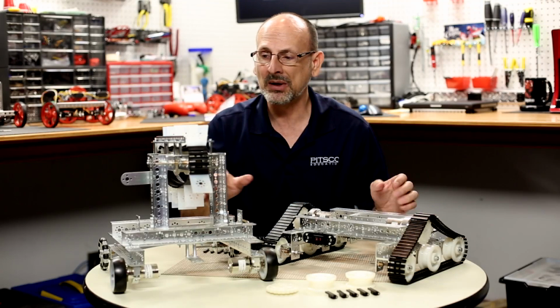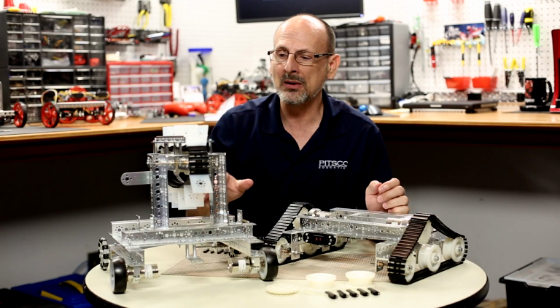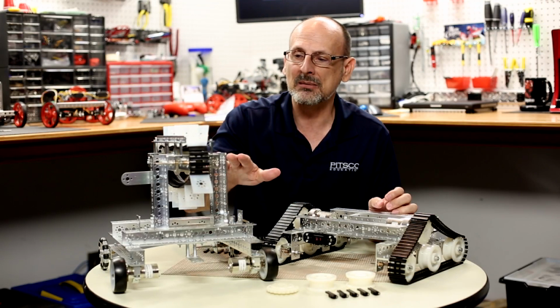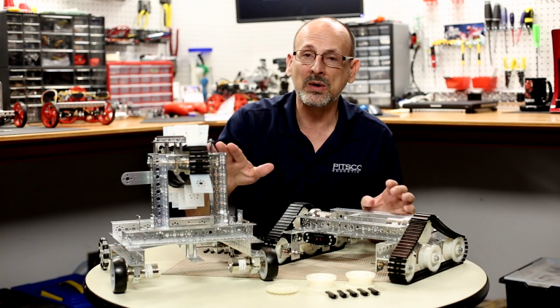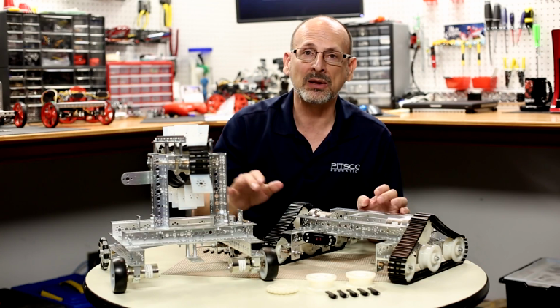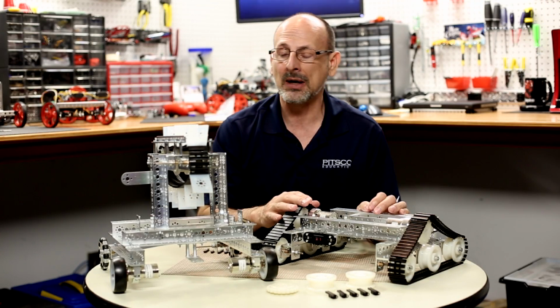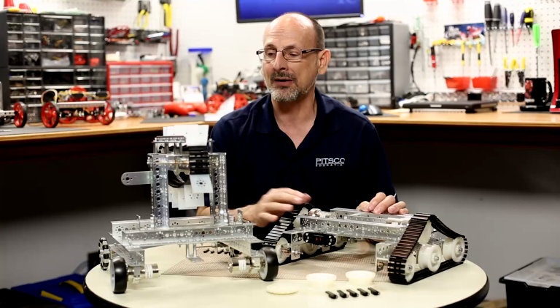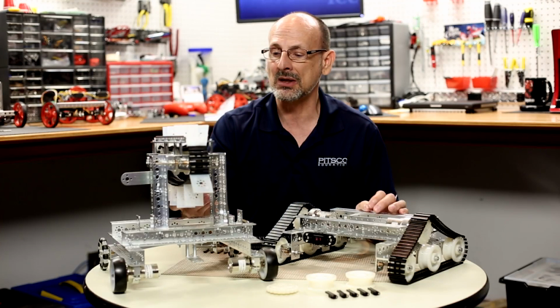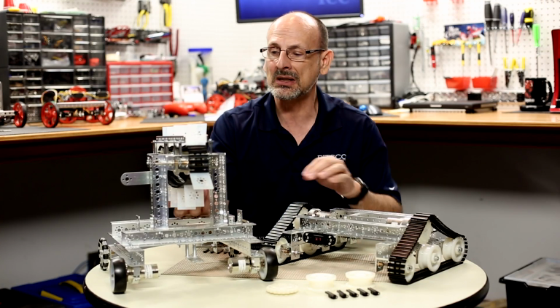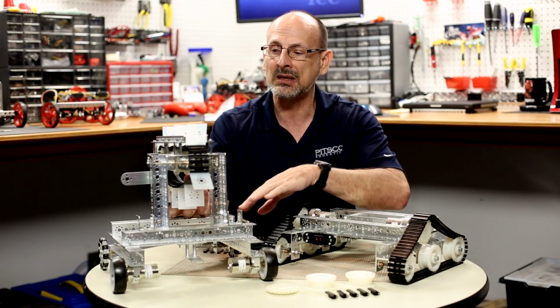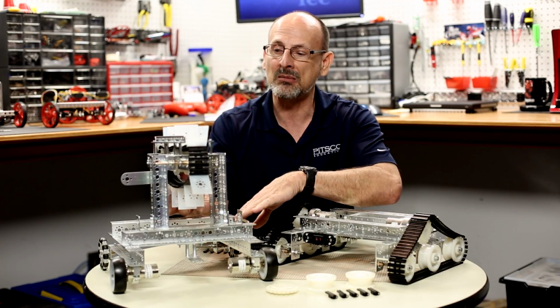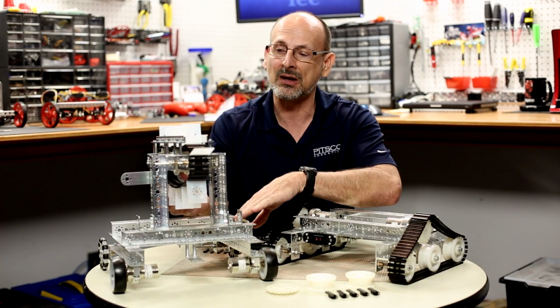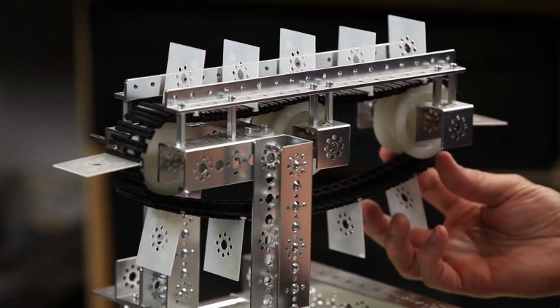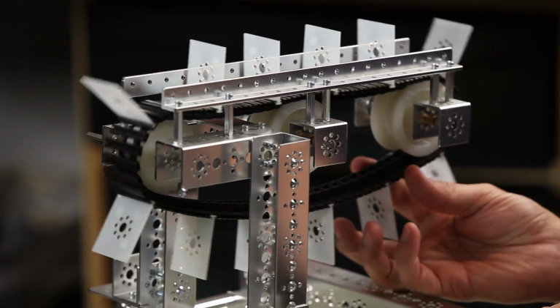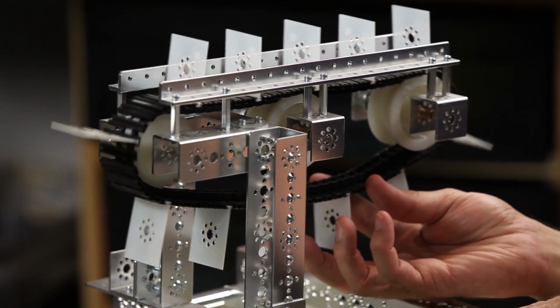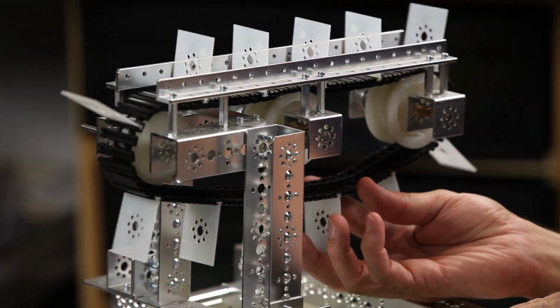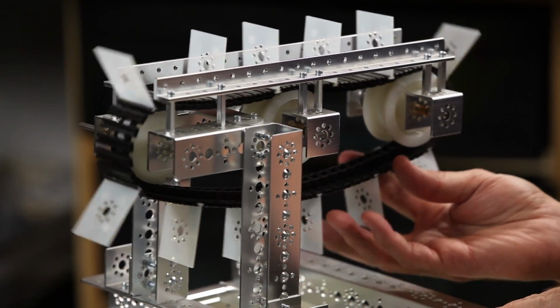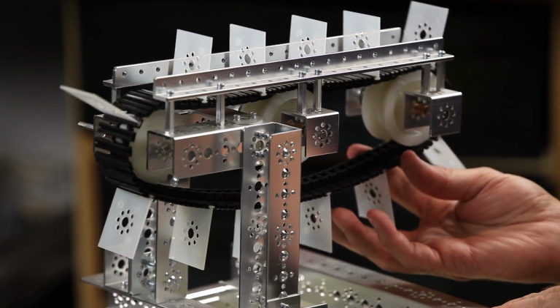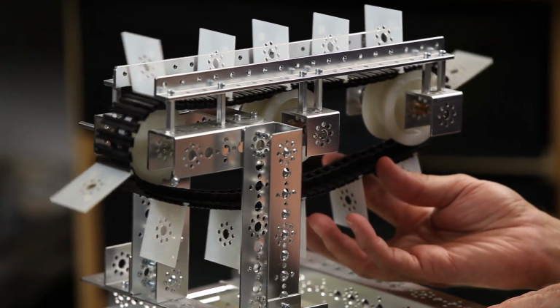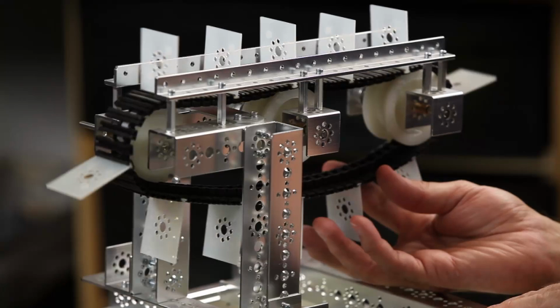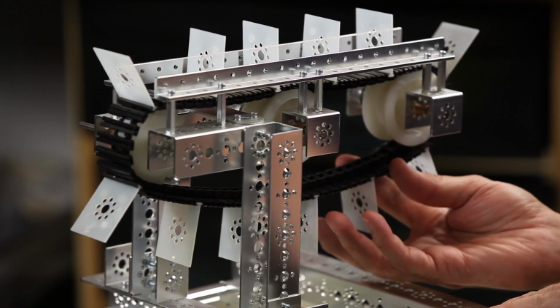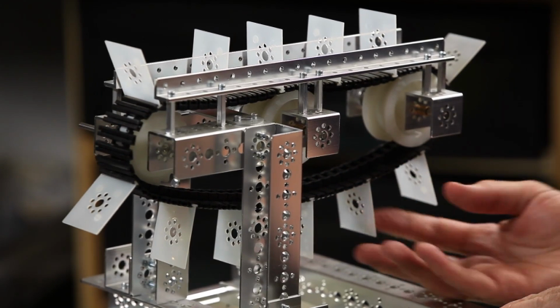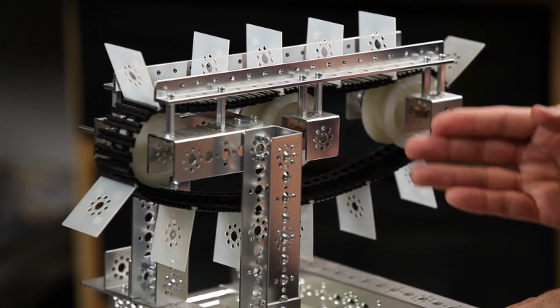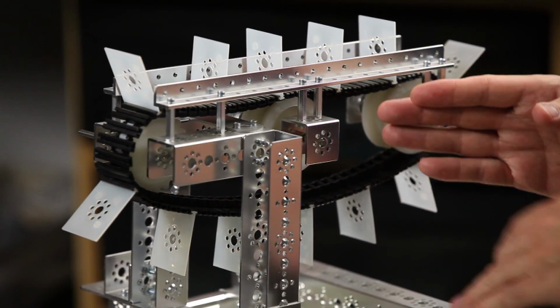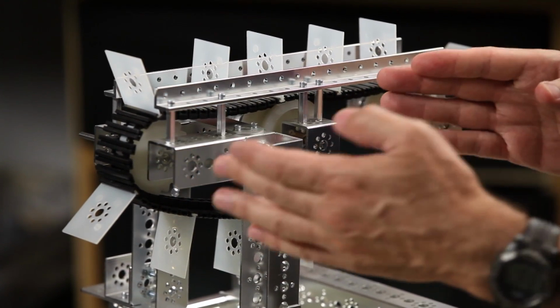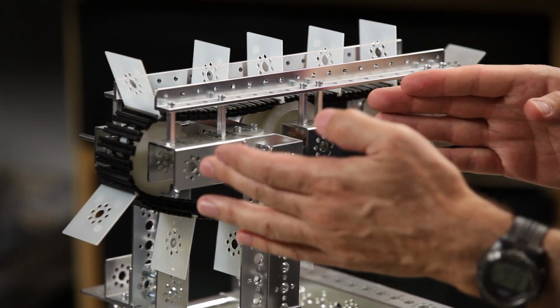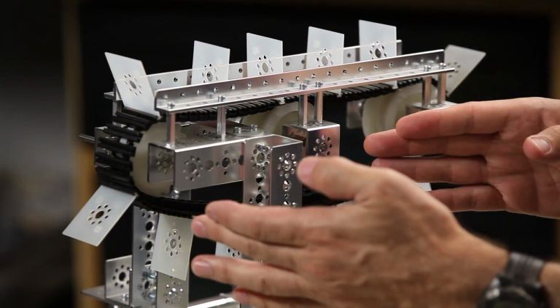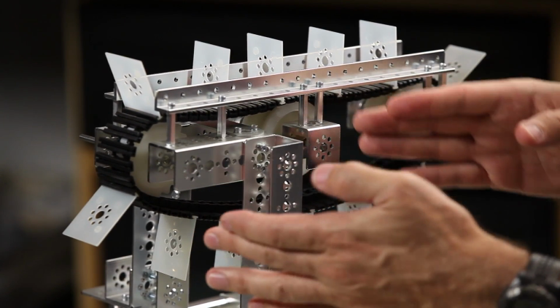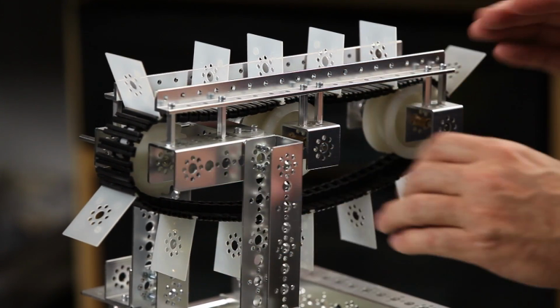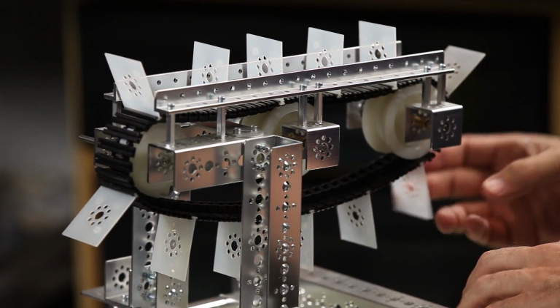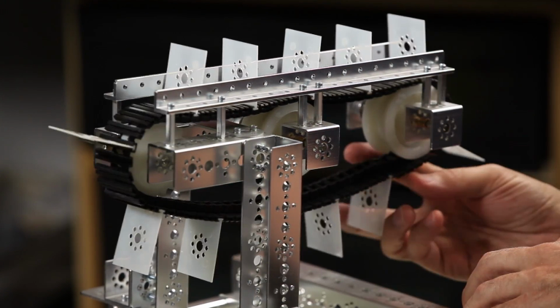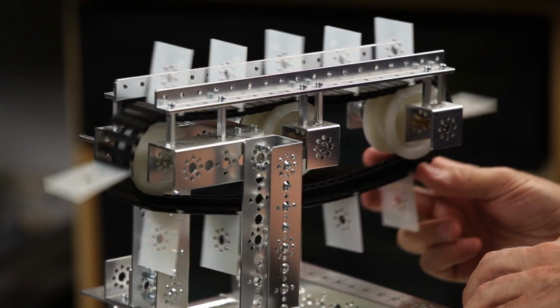But one of the ways that maybe we don't think about so often is using these as a conveyor system or another way of transmitting rotational motion into a linear direction.